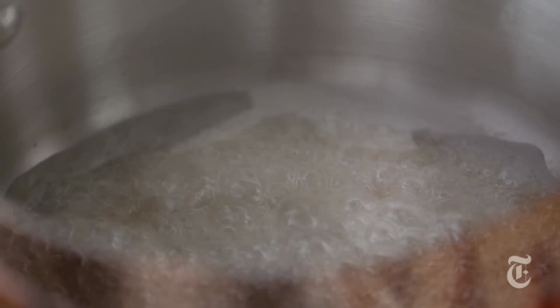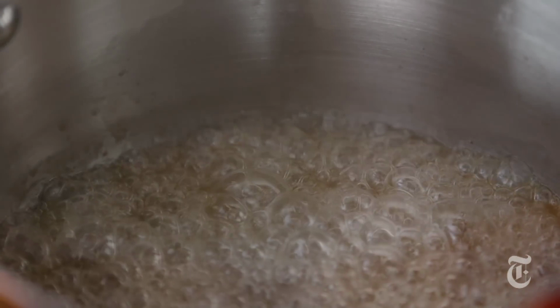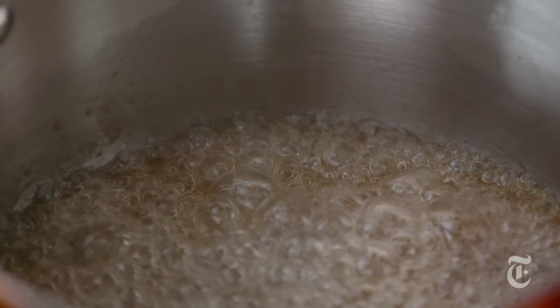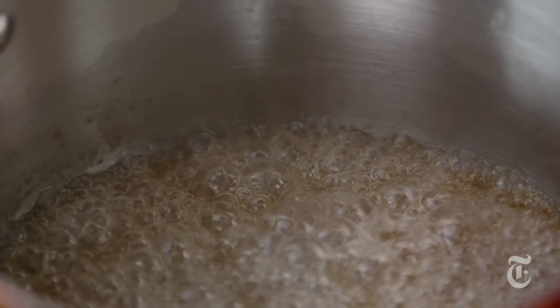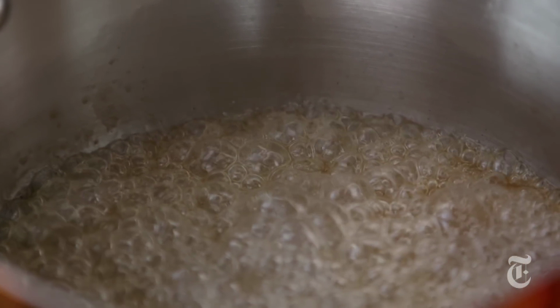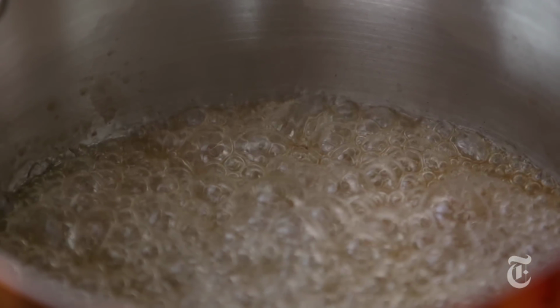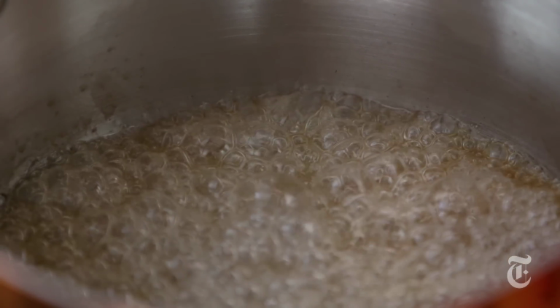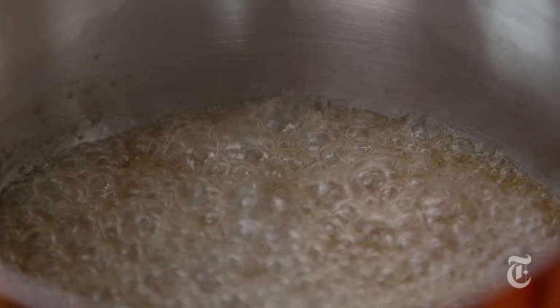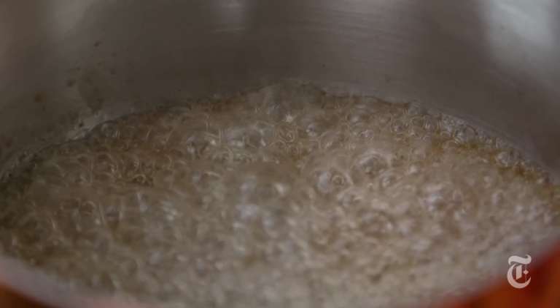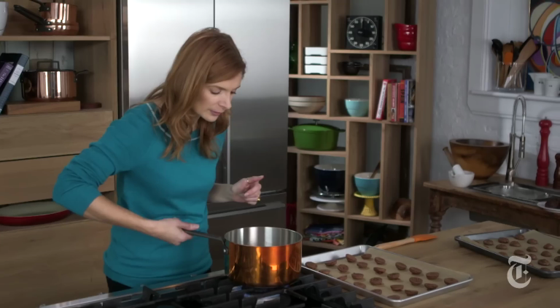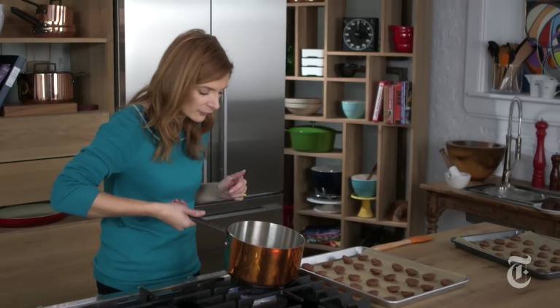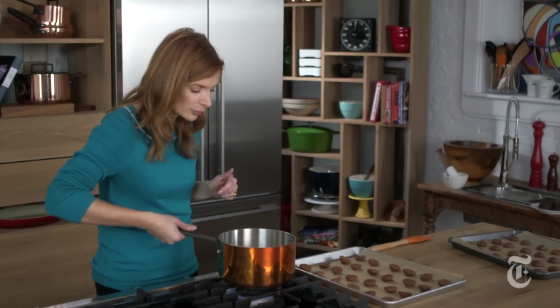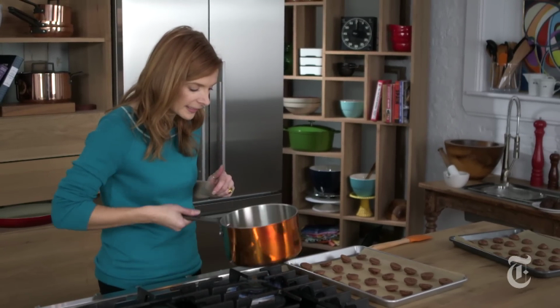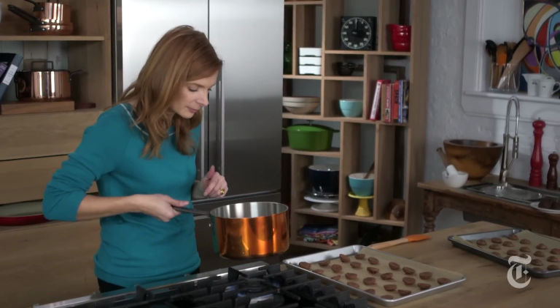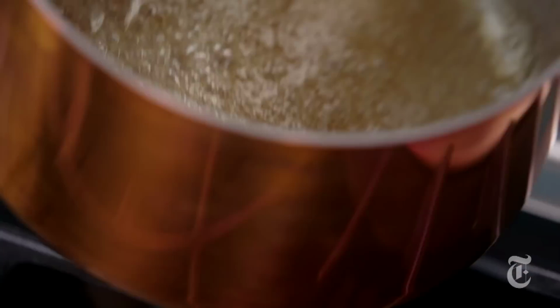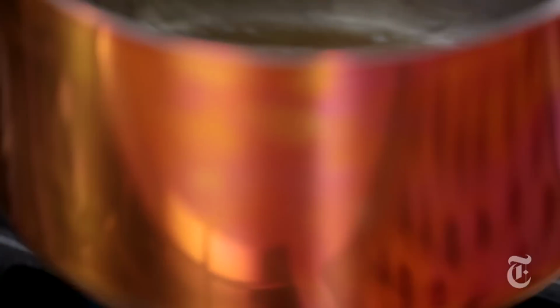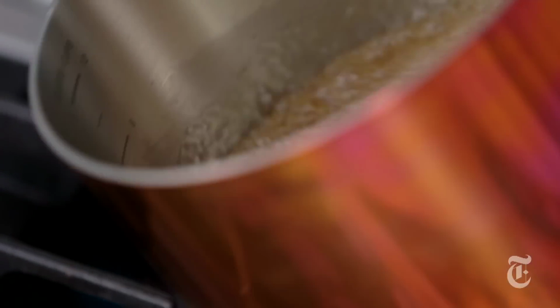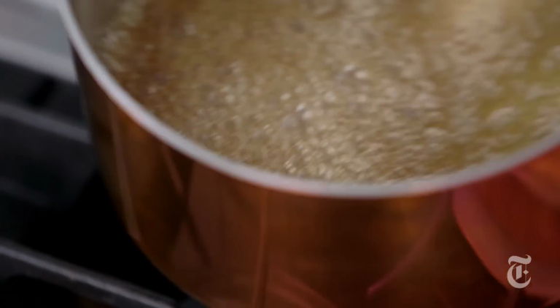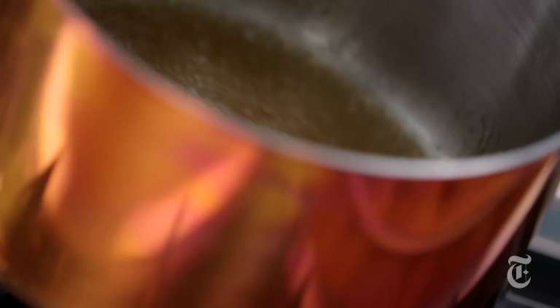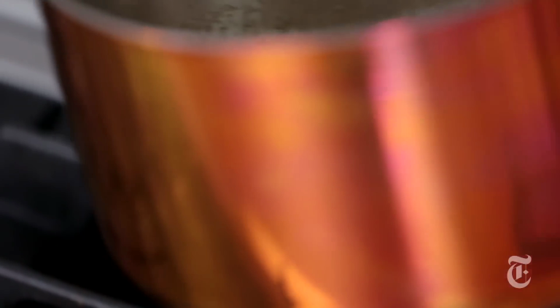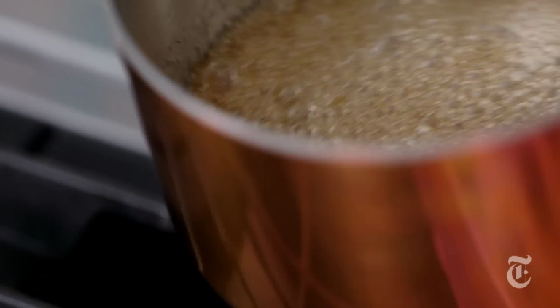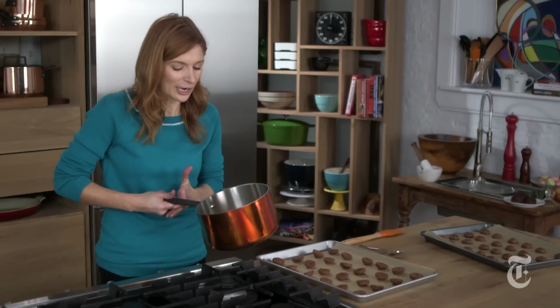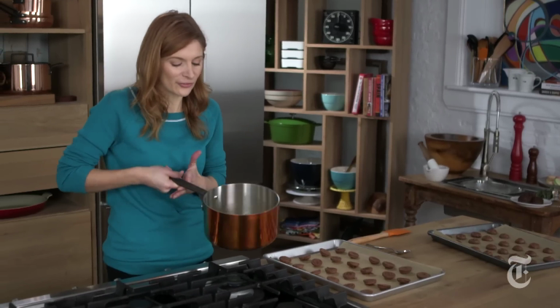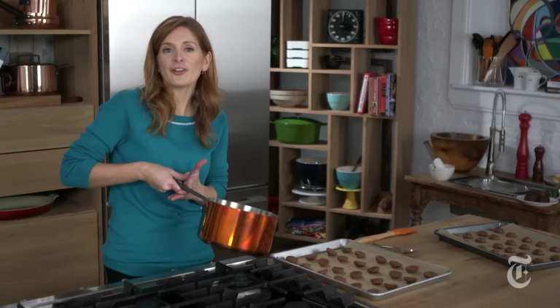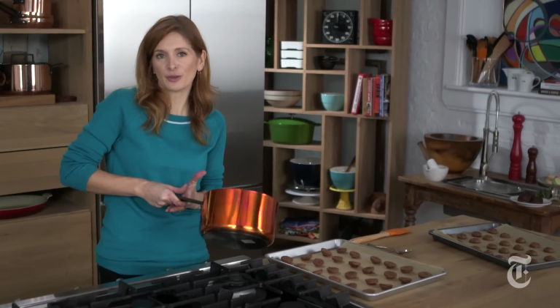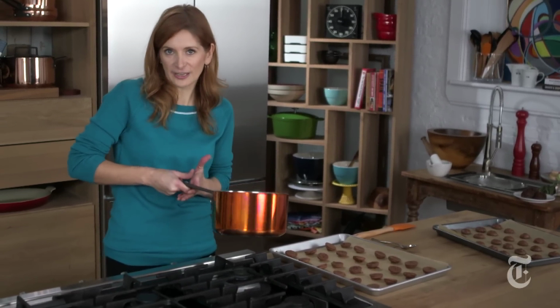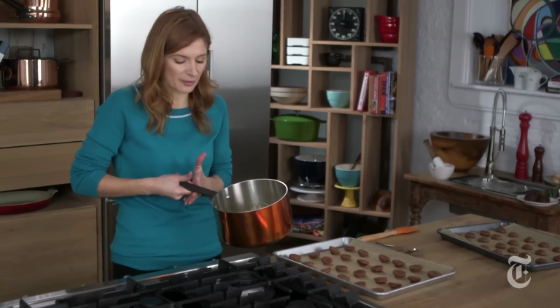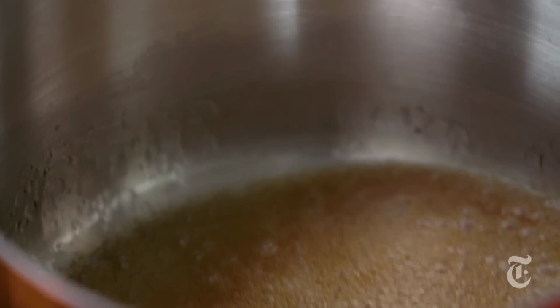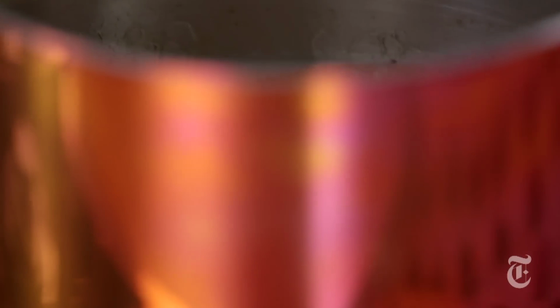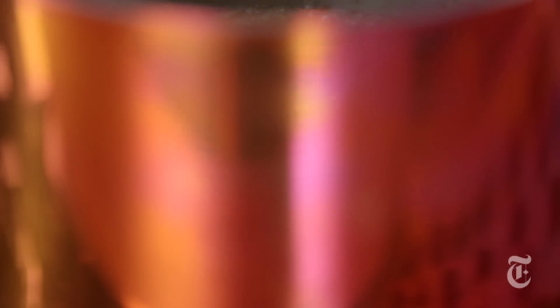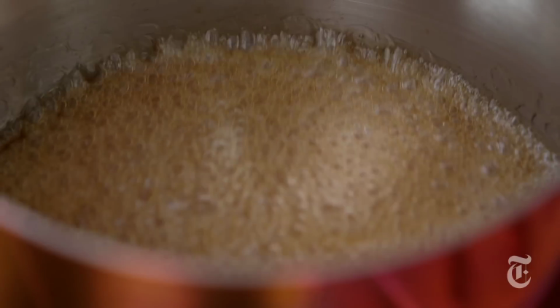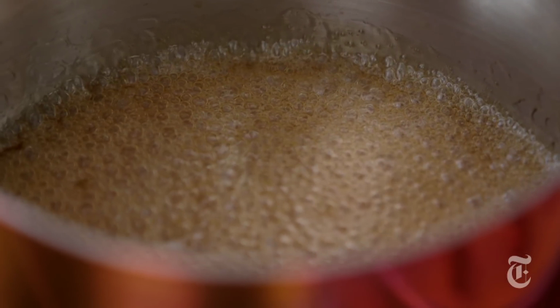At this point, once it starts to turn color, it's going to go really quickly. So you want to swirl the pan a little bit just so it's even. I always say when it's the color of an Irish setter — that sort of ruddy, dark red color — that's when it's ready.